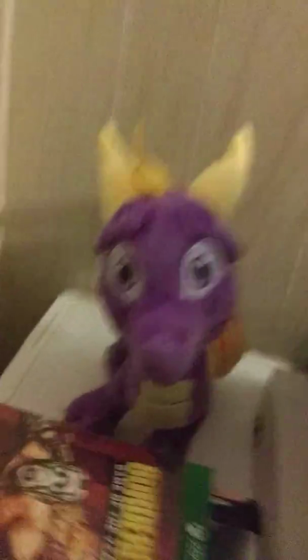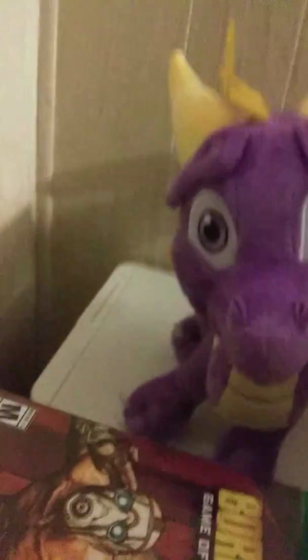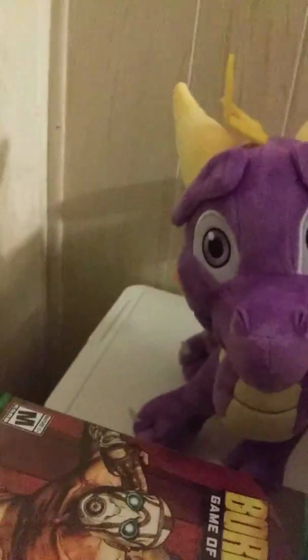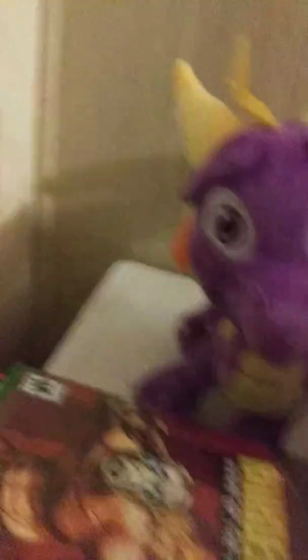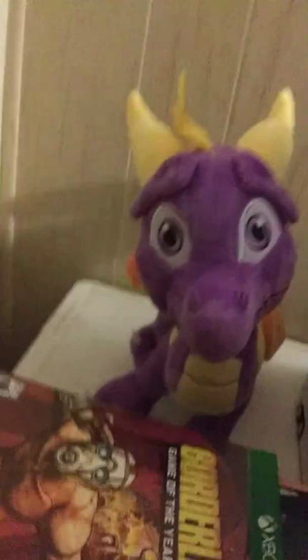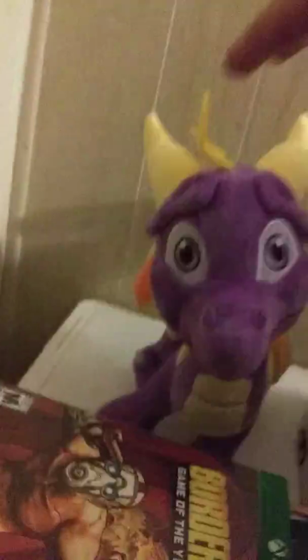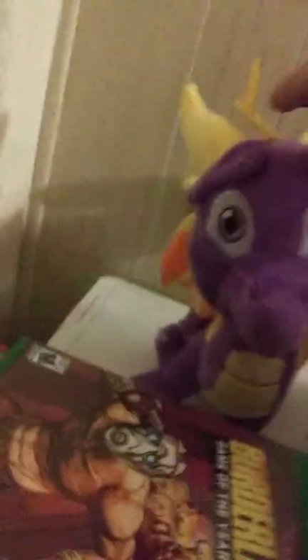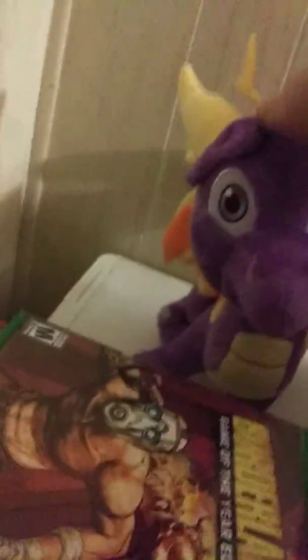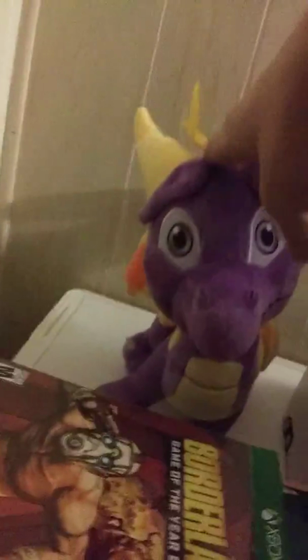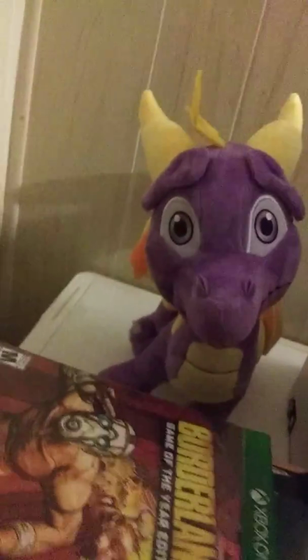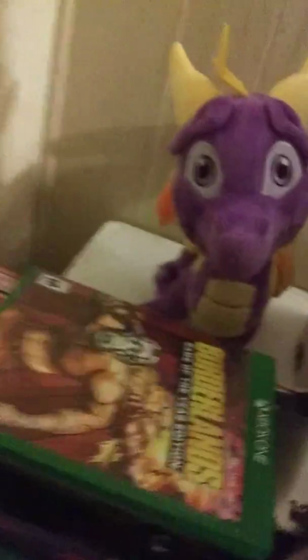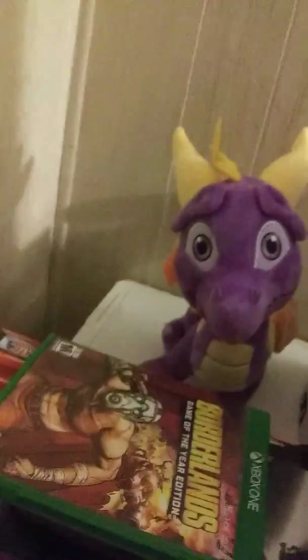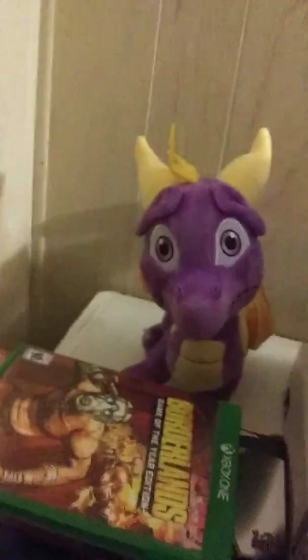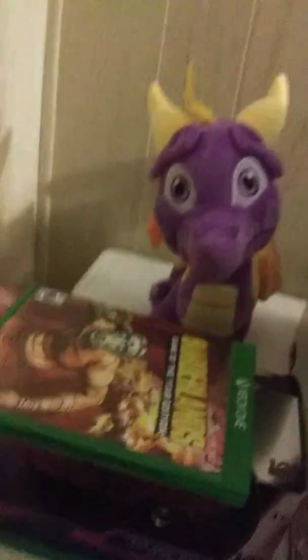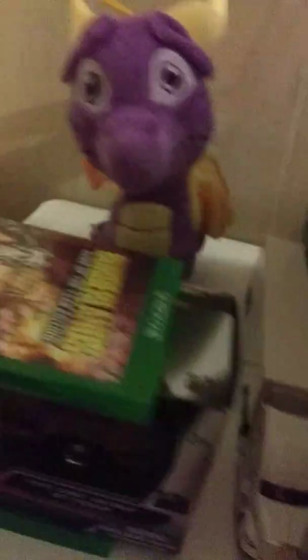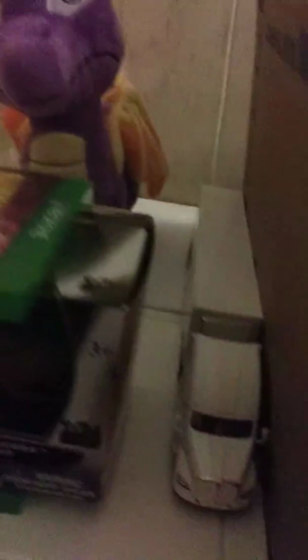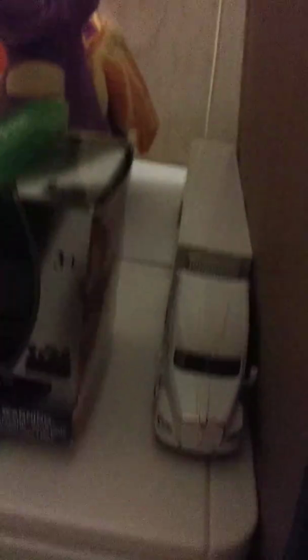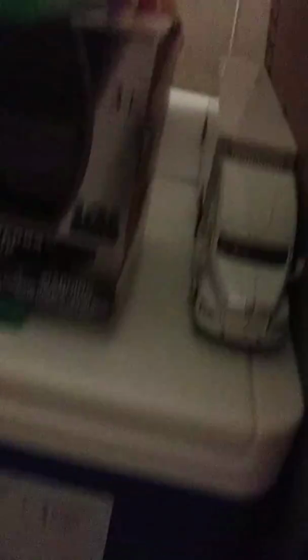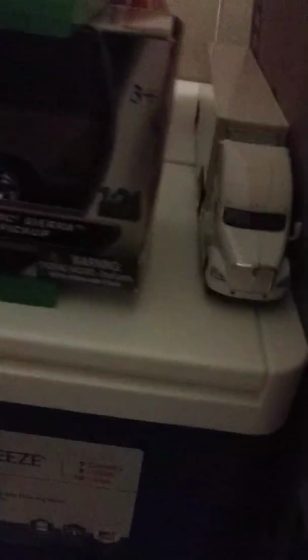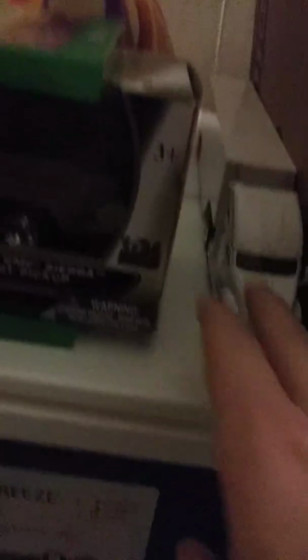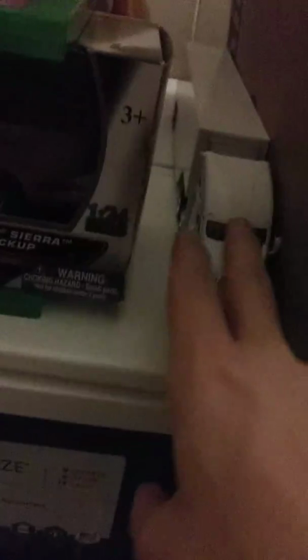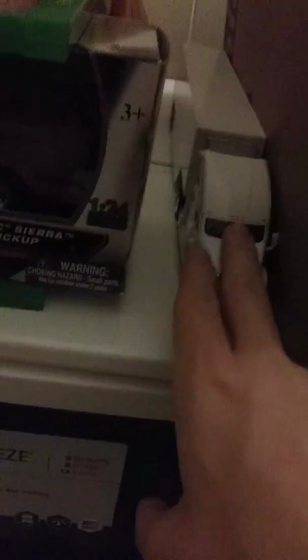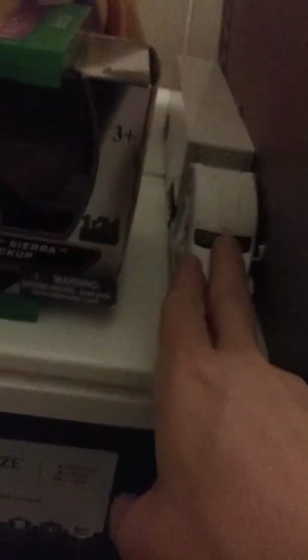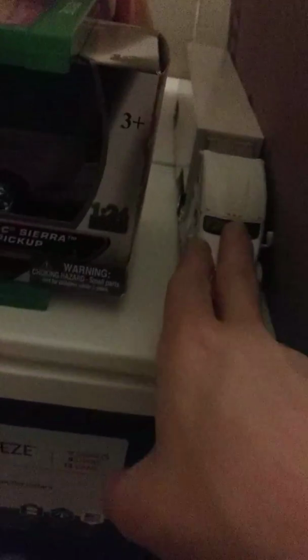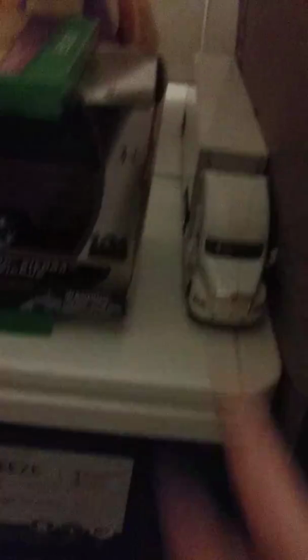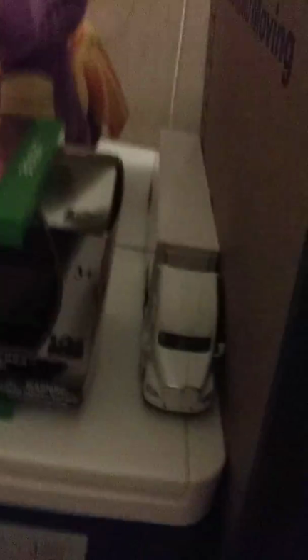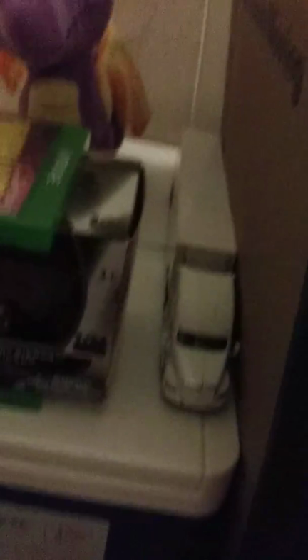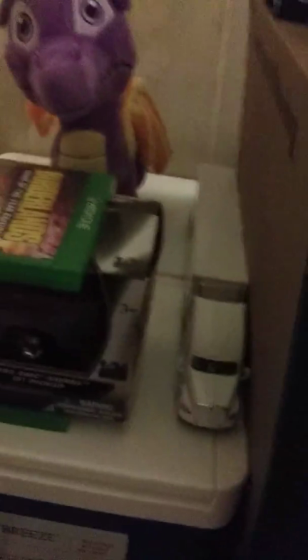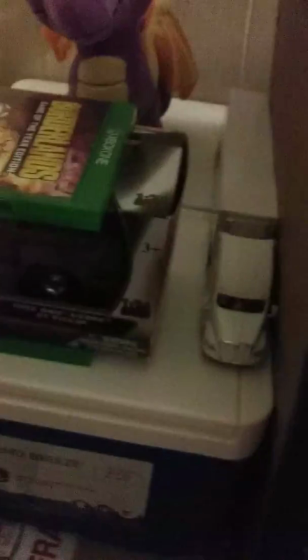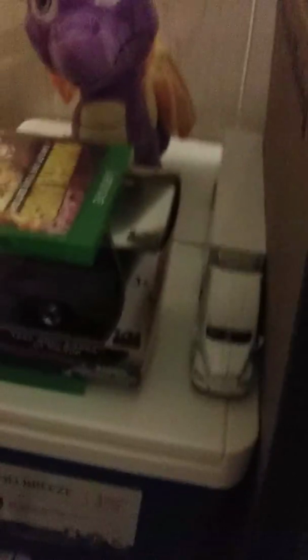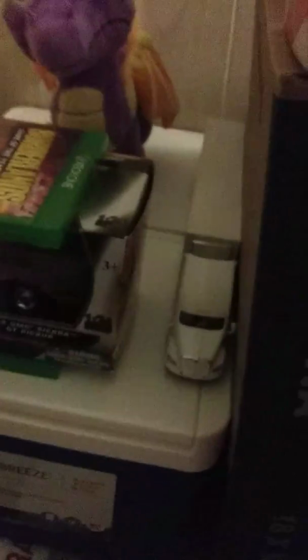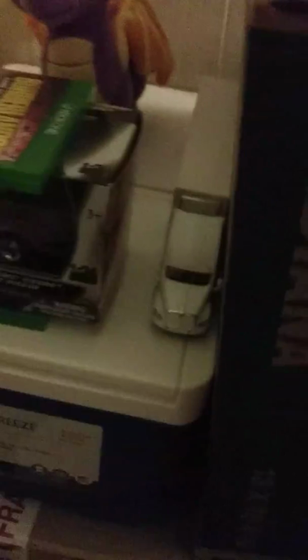You already saw little Spyro there - he's just chilling out, being a good boy. I got this little truck right here, this 1:18 scale. It cost me $13. Not a bad deal.